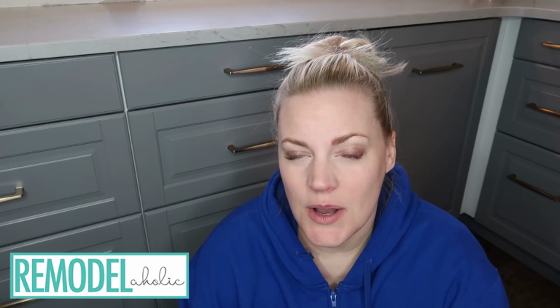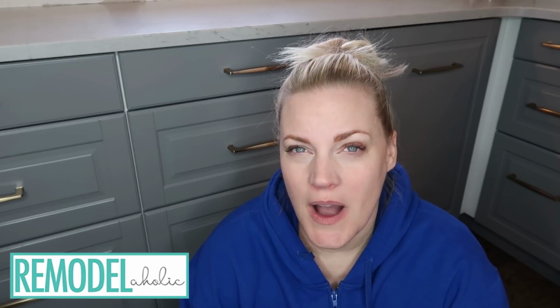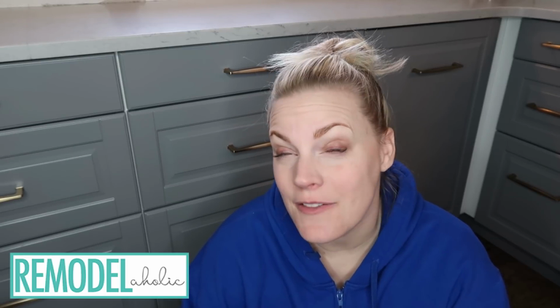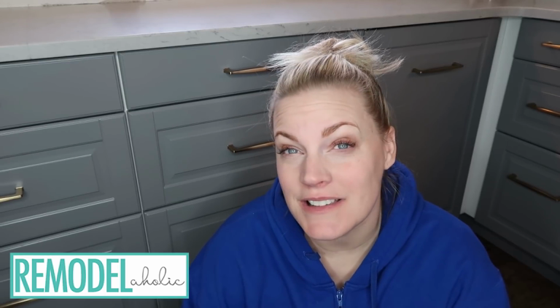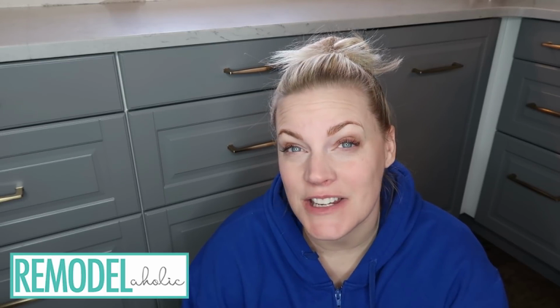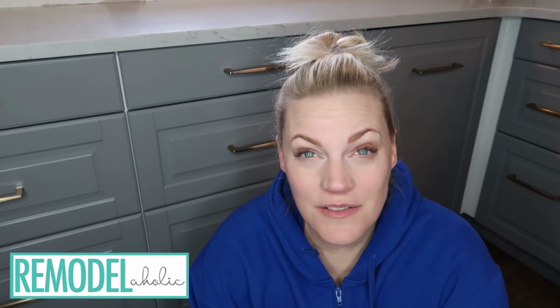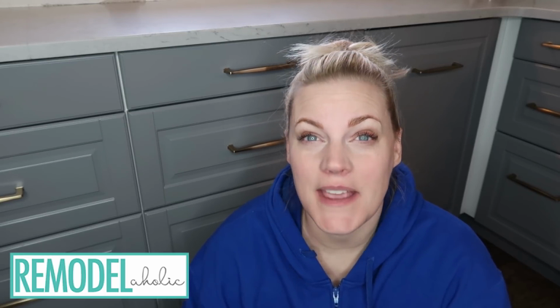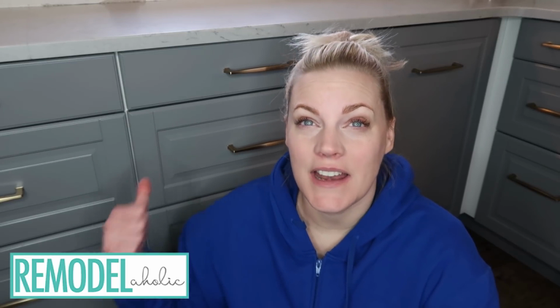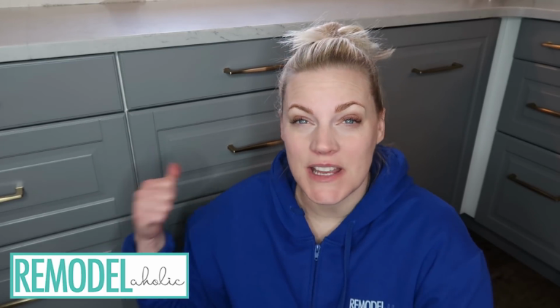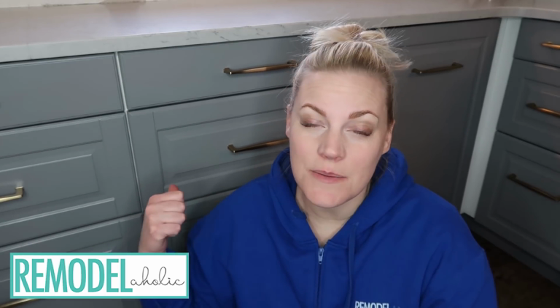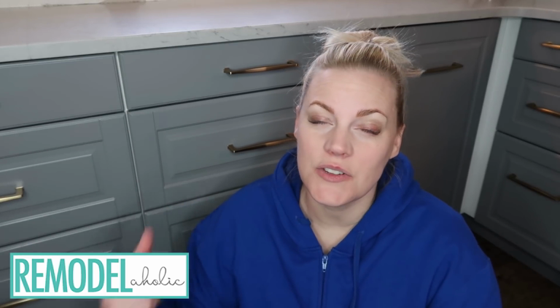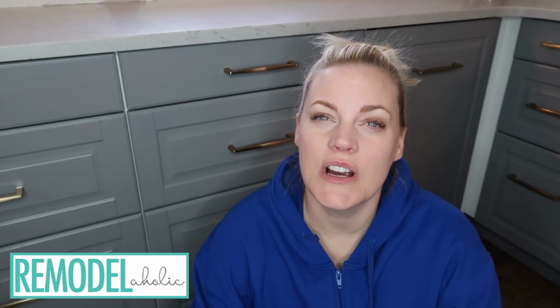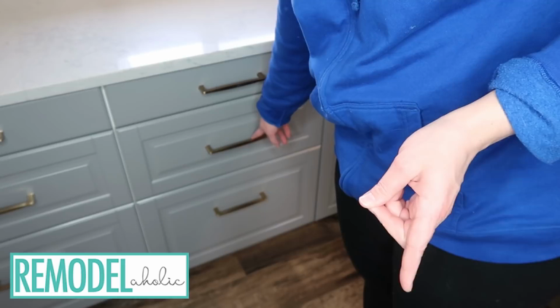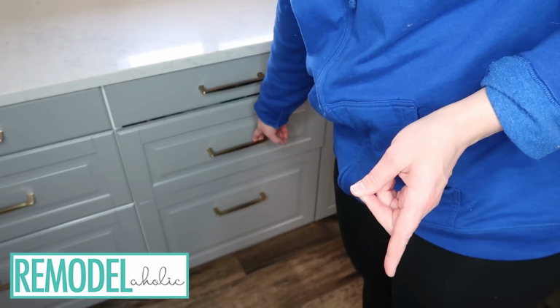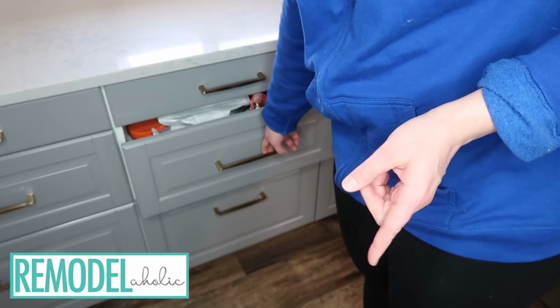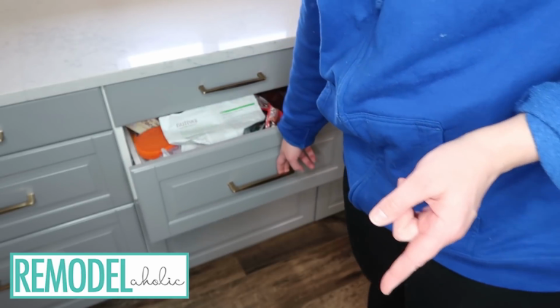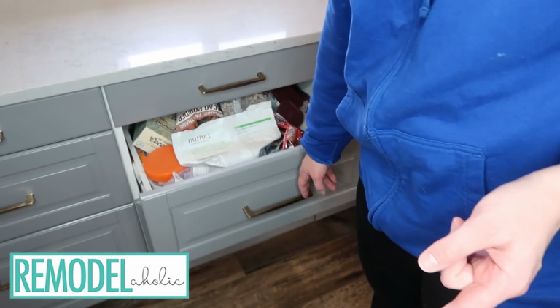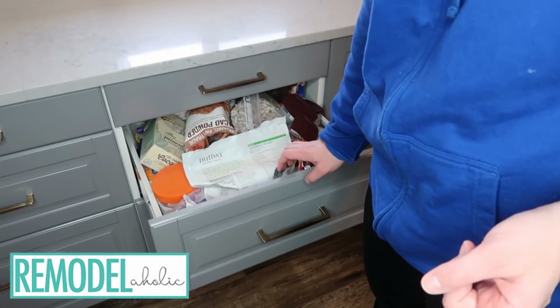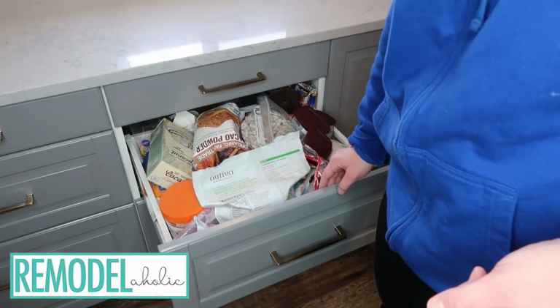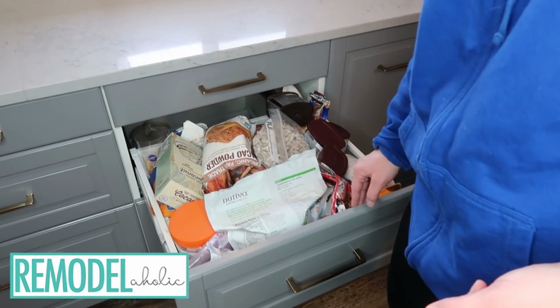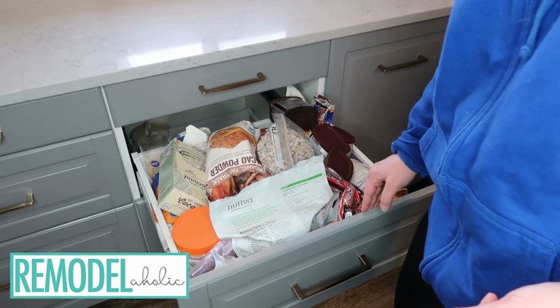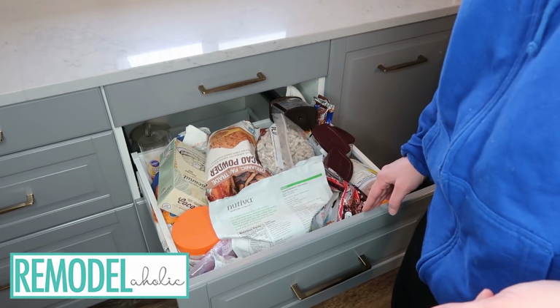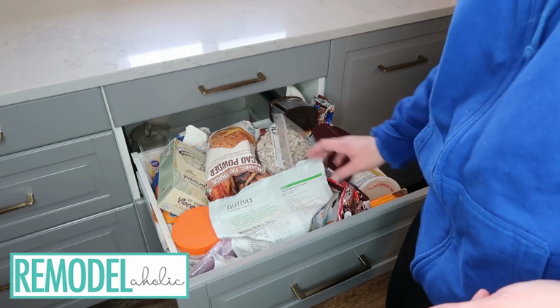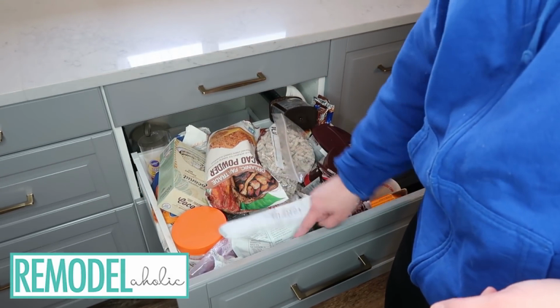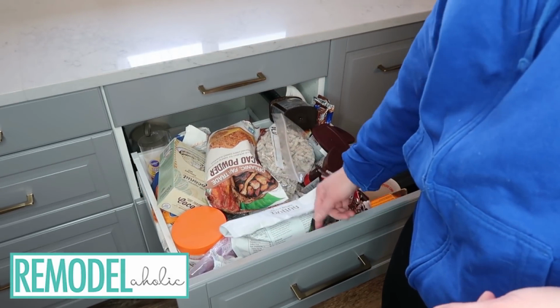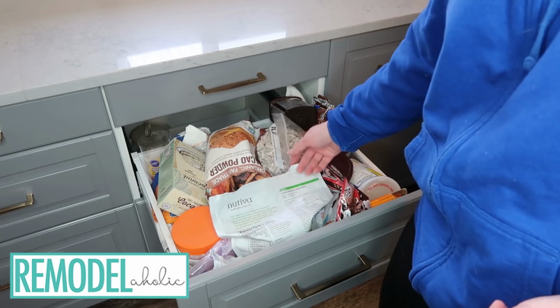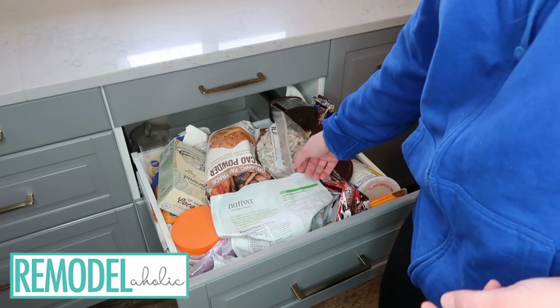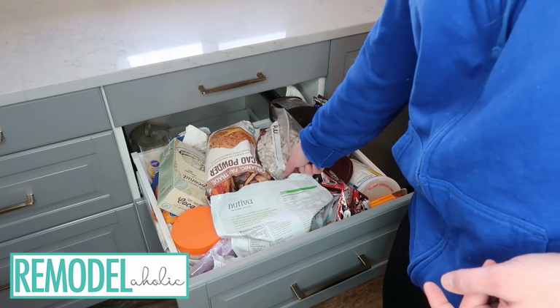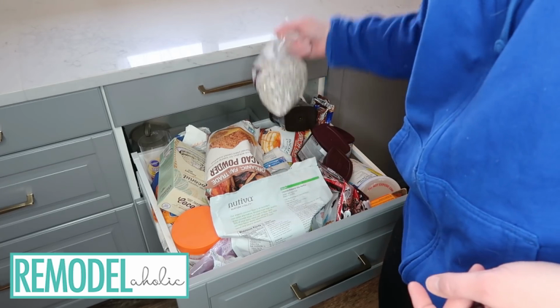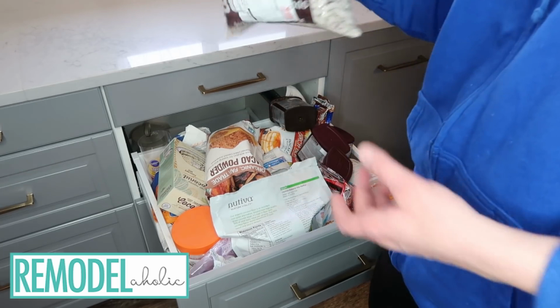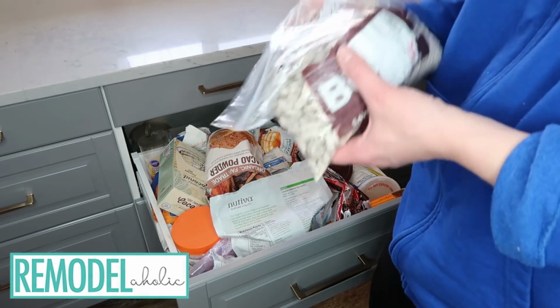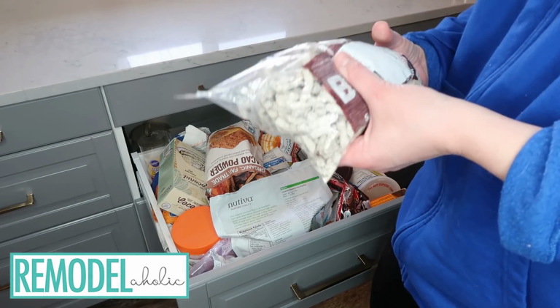I have been collecting all of my baking items in the baking drawer, but there is no organization. It is a total utter mess and I know it needs to be taken care of. So we're going to do that today.